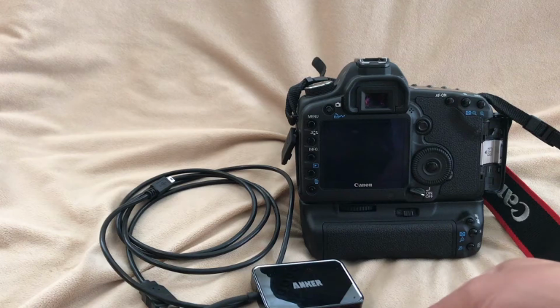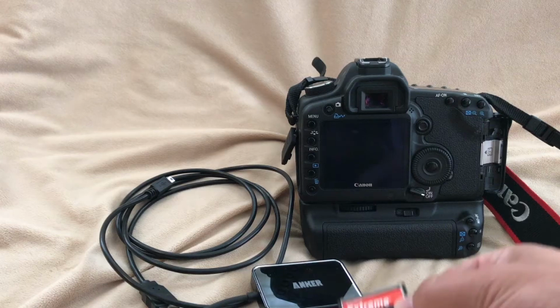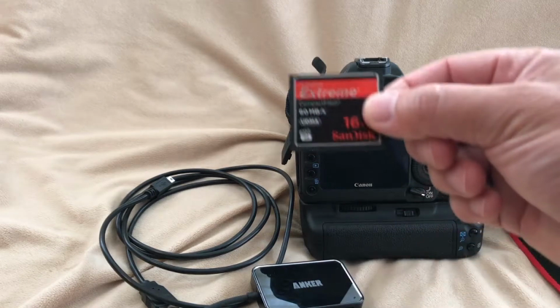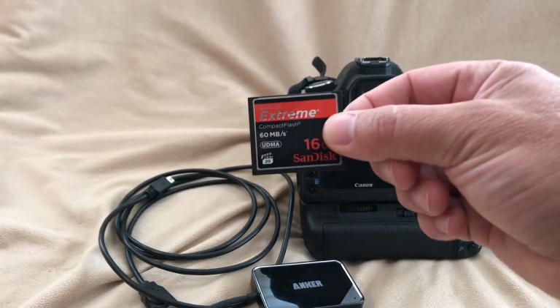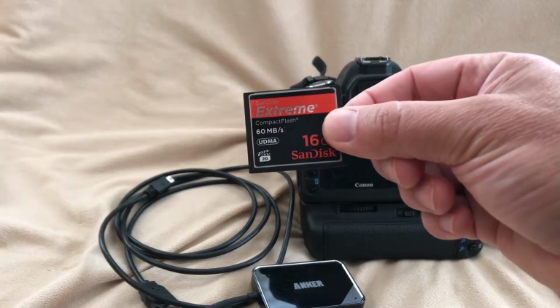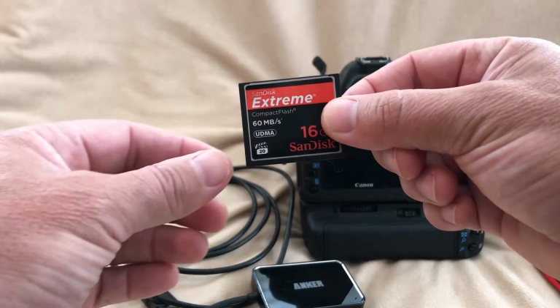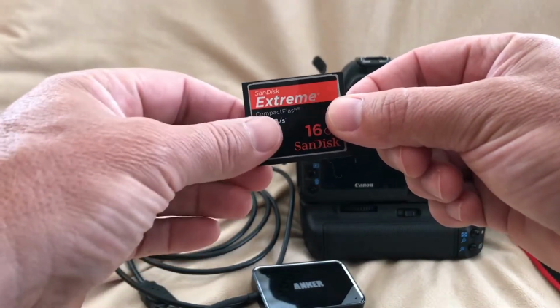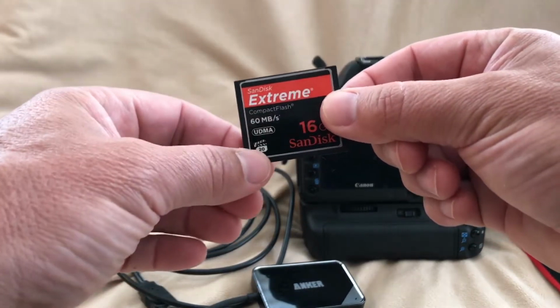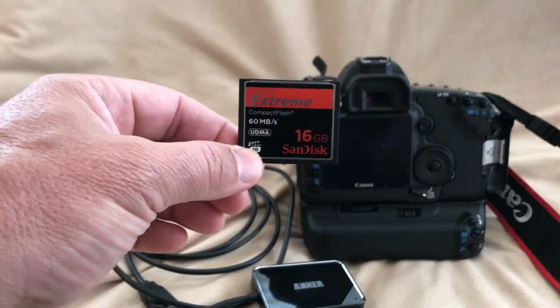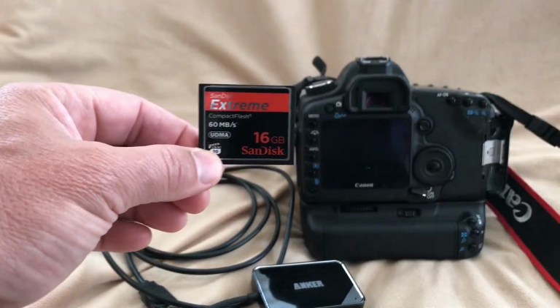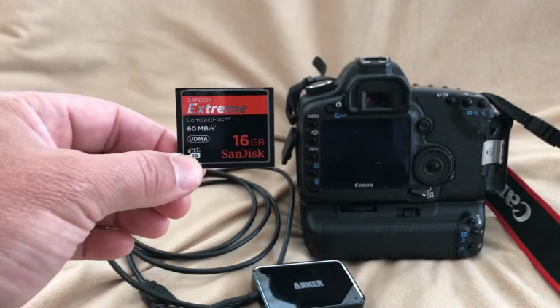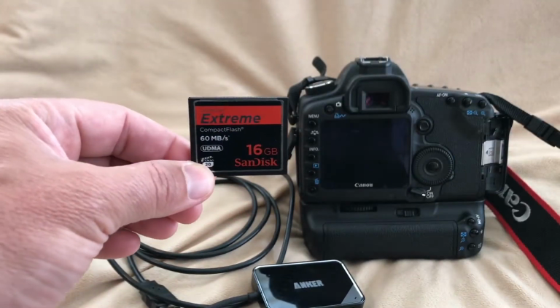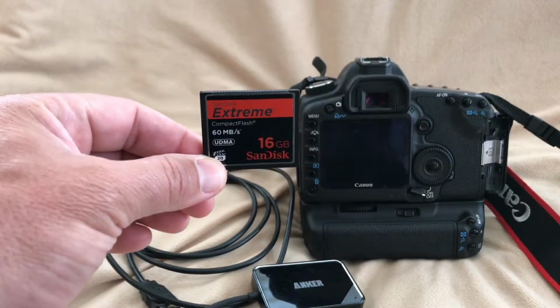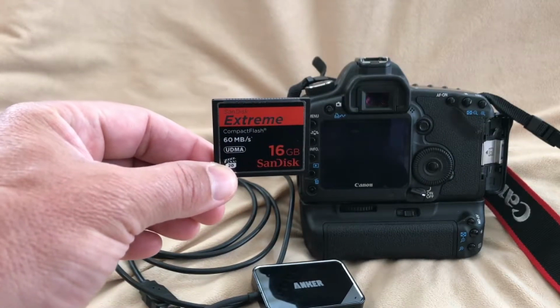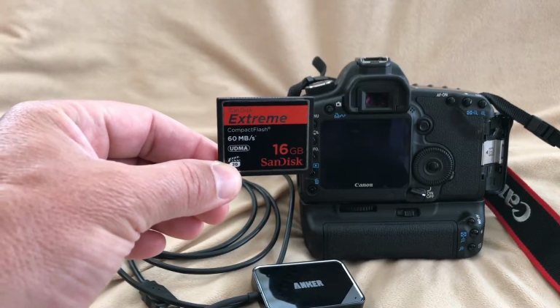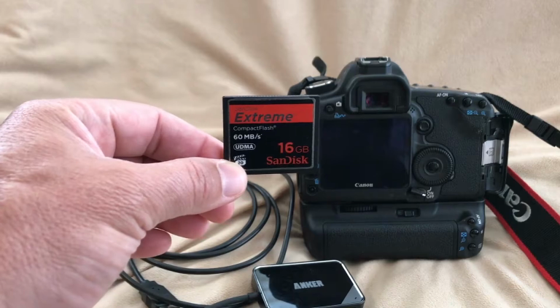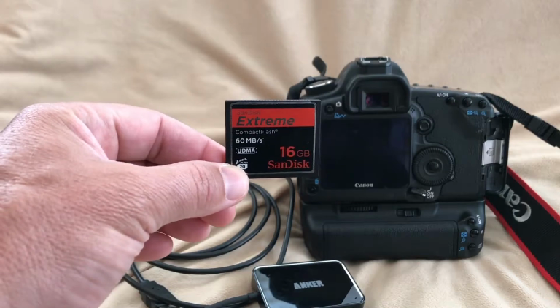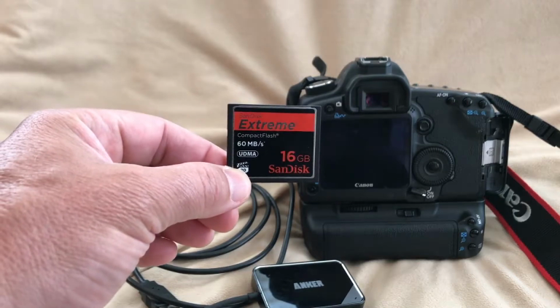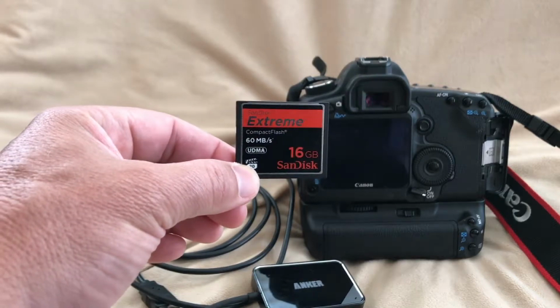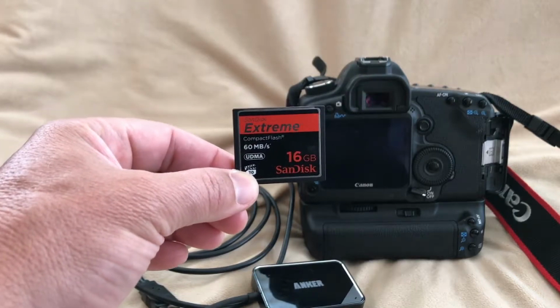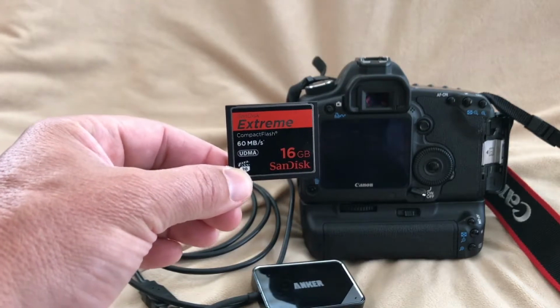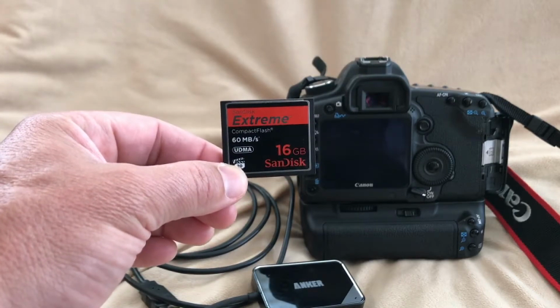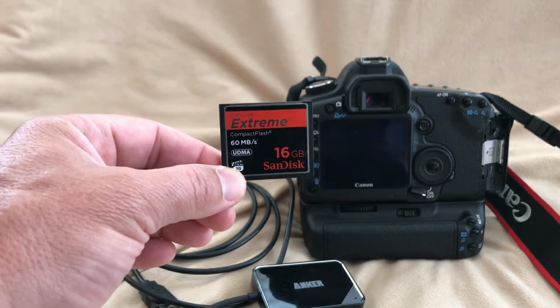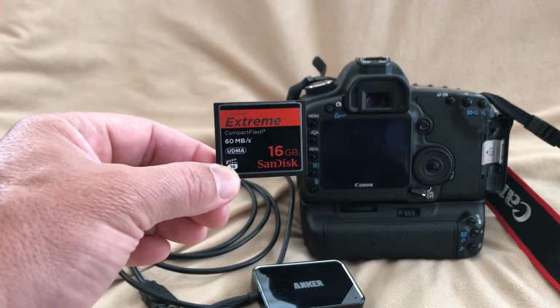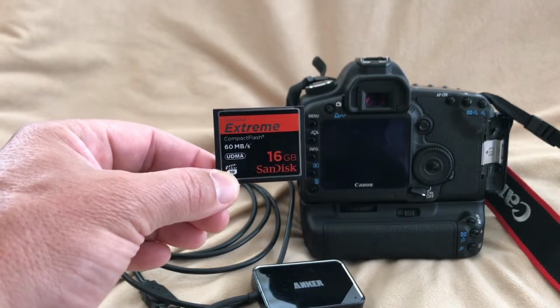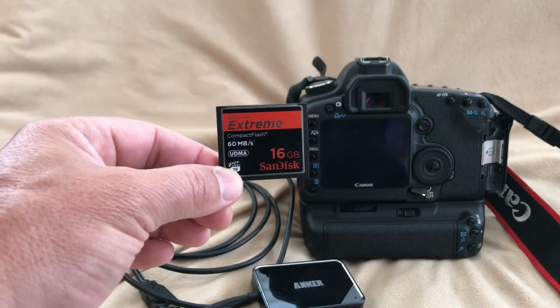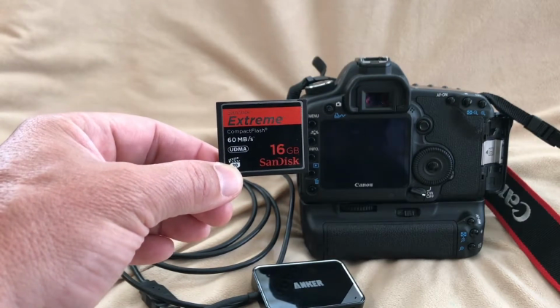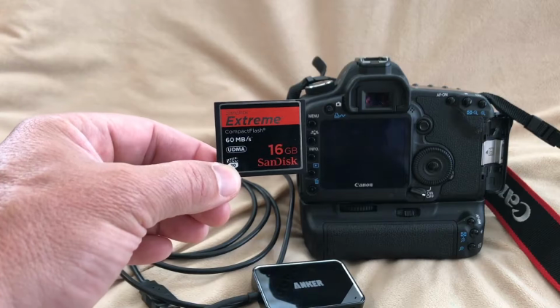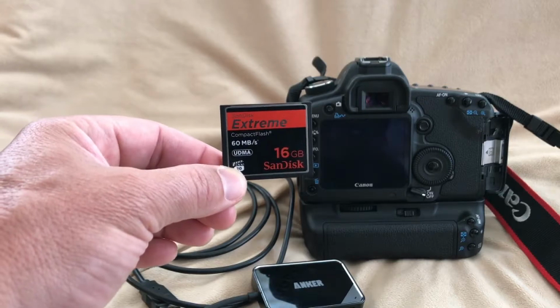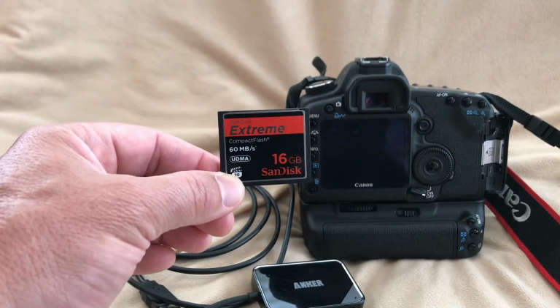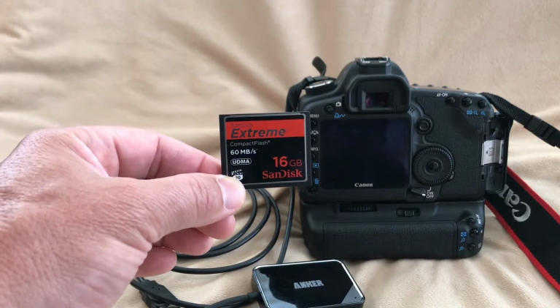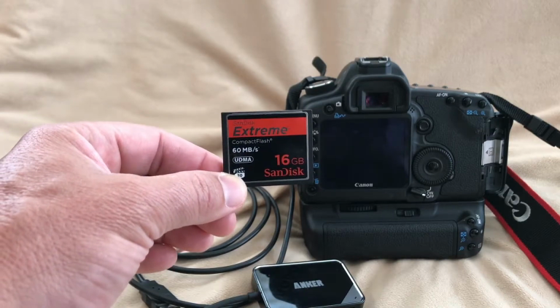Hi there. Quick video — it will be quick because my battery is about to die. This is a compact flash card, the type that Canon uses, at least in the 5D Mark II and I think a few other camera lines.